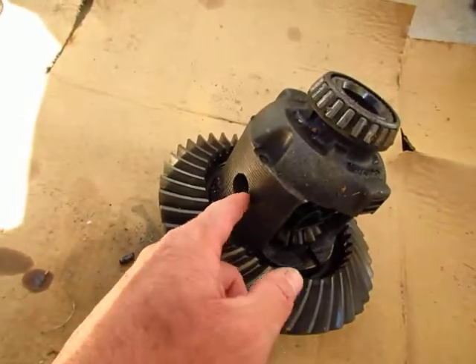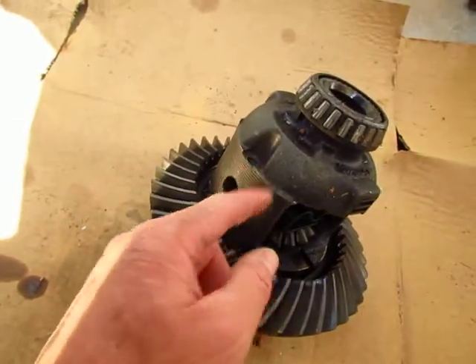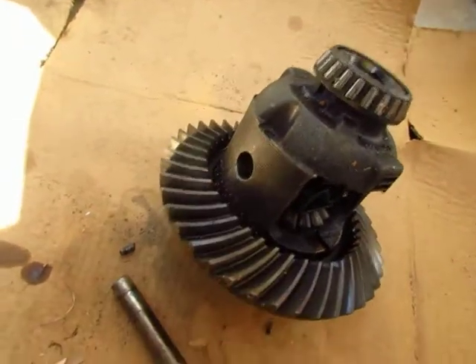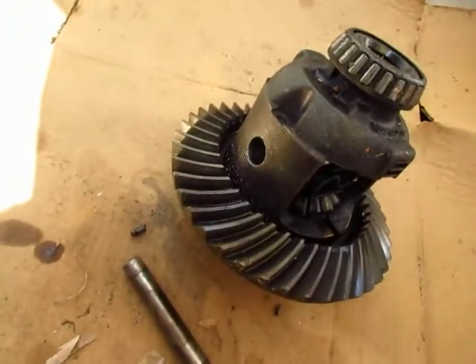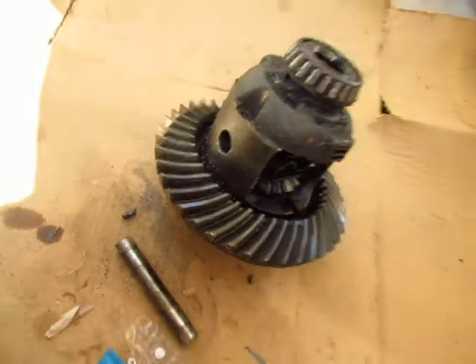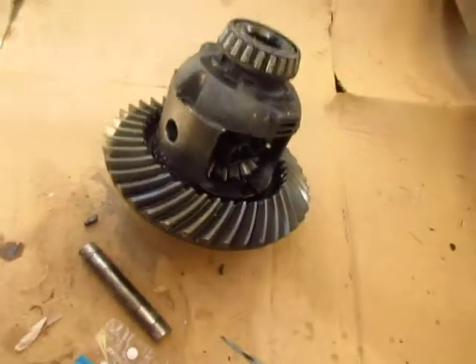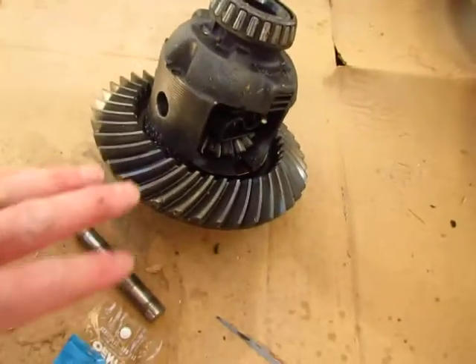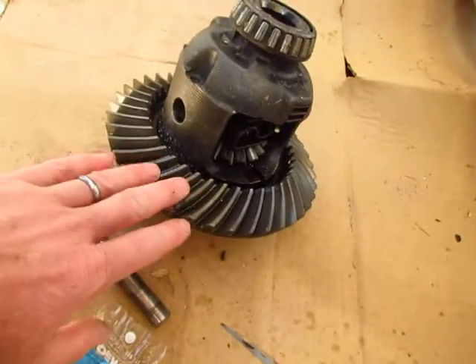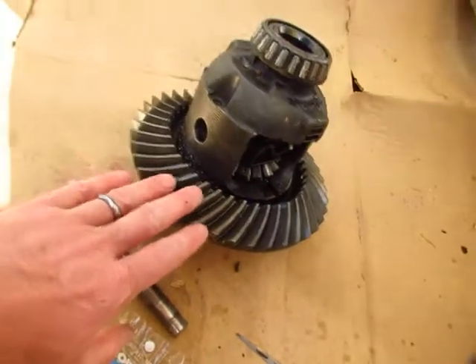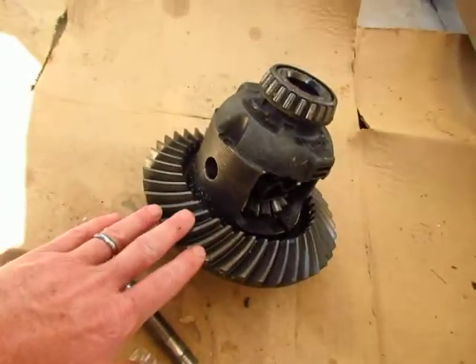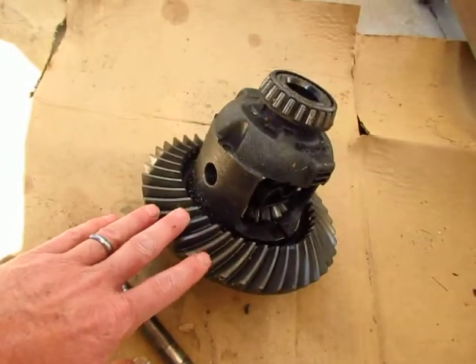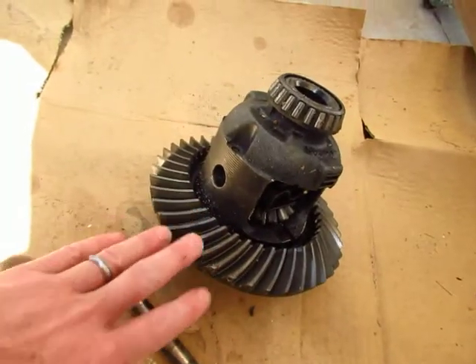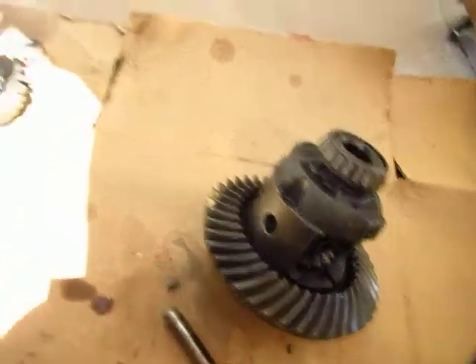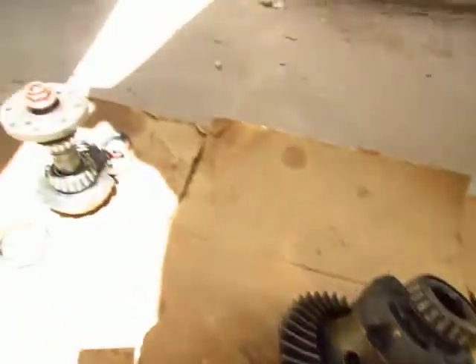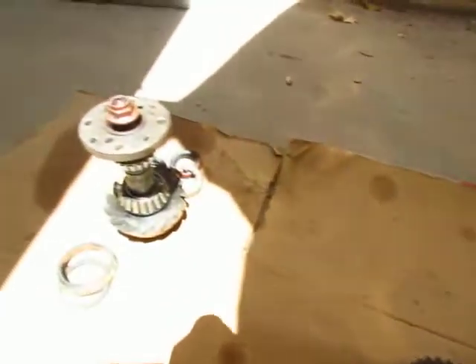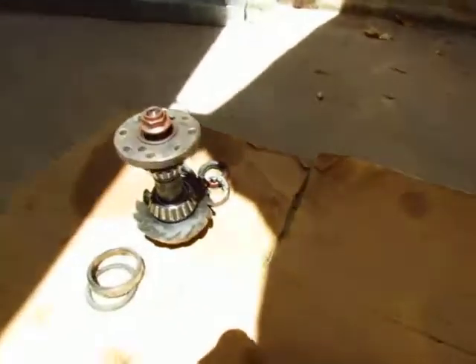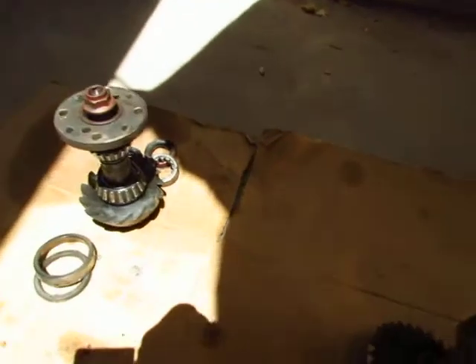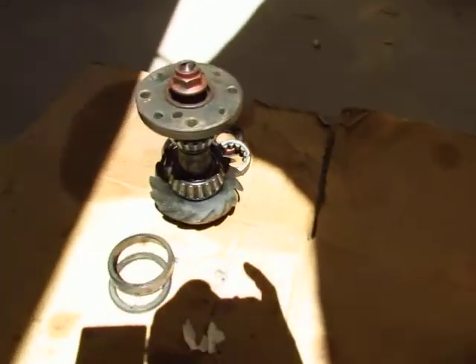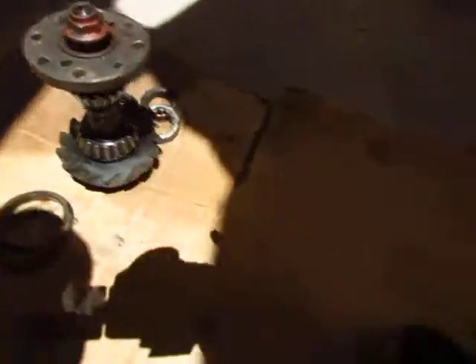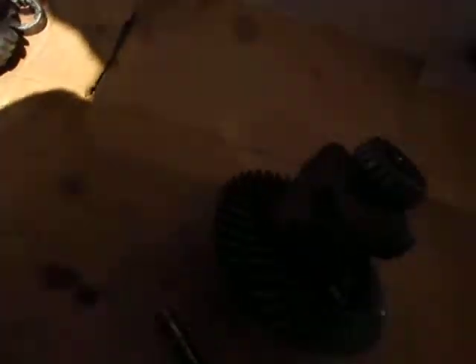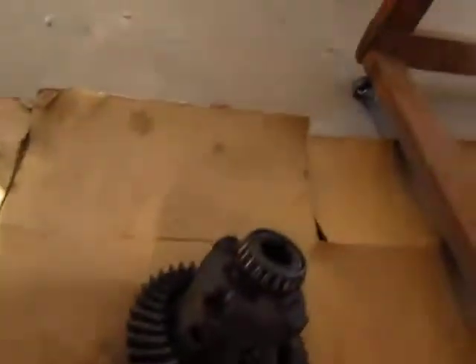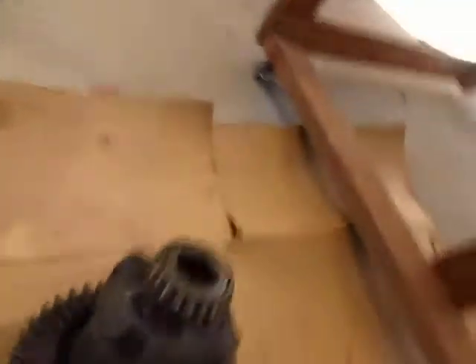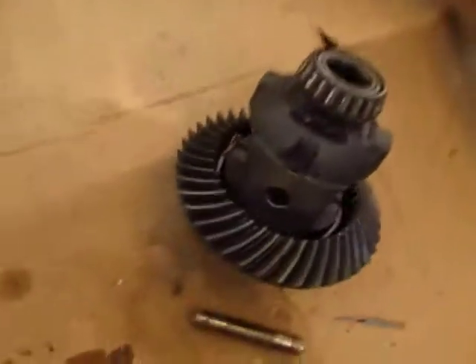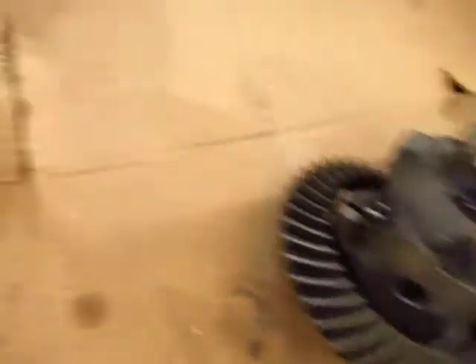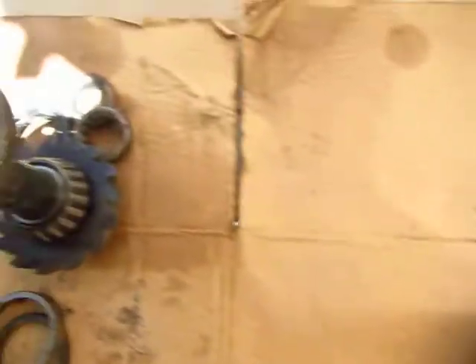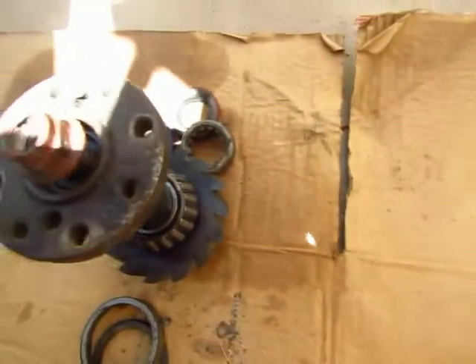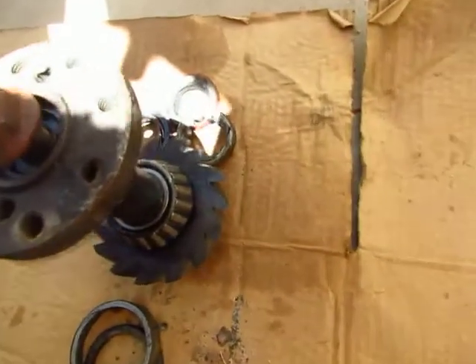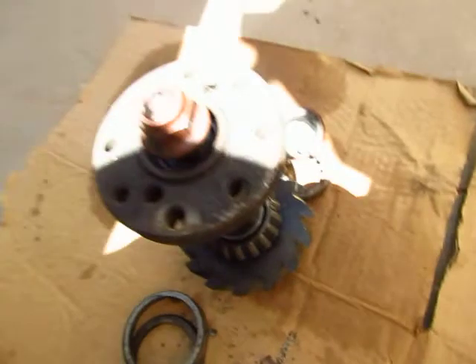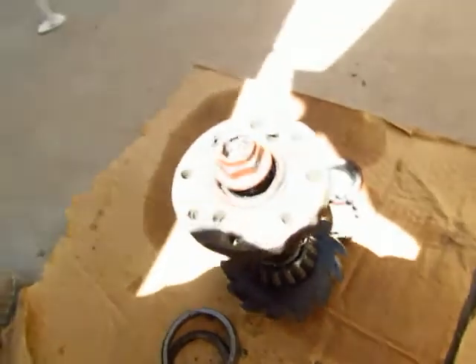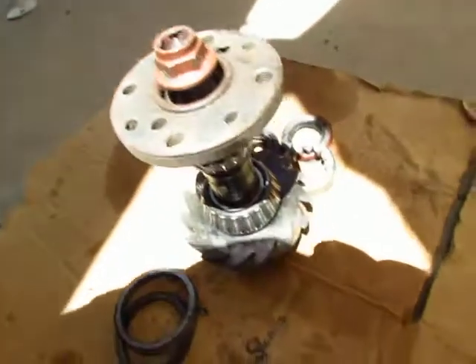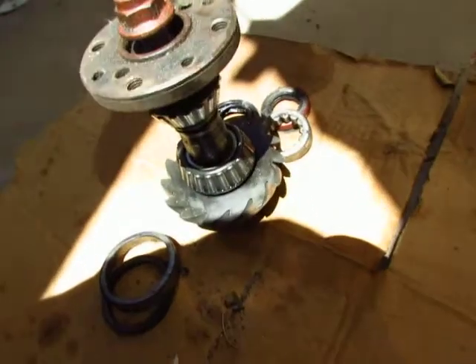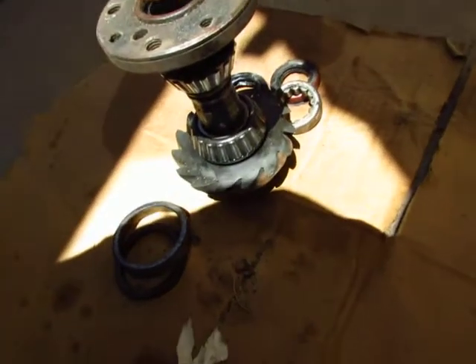This differential — I'm not going to use any of this or the gears. I mean, any of these parts here.